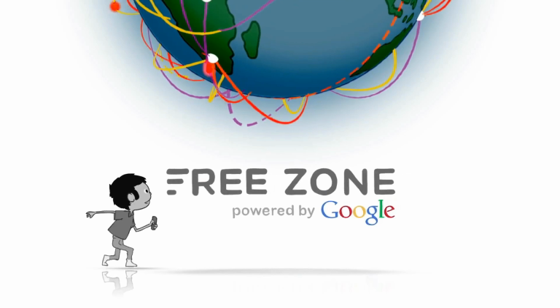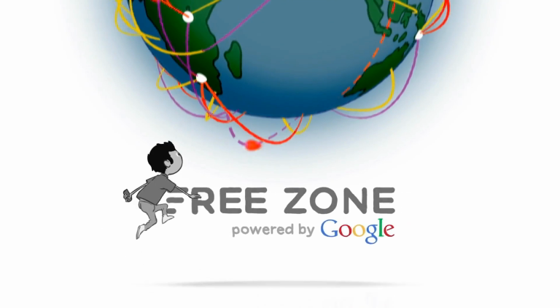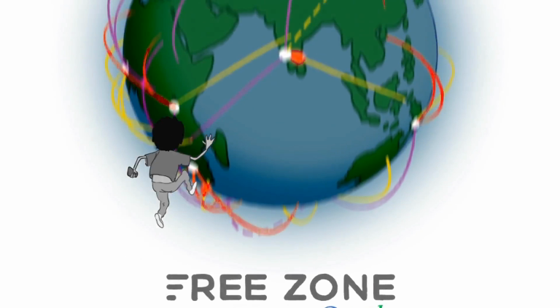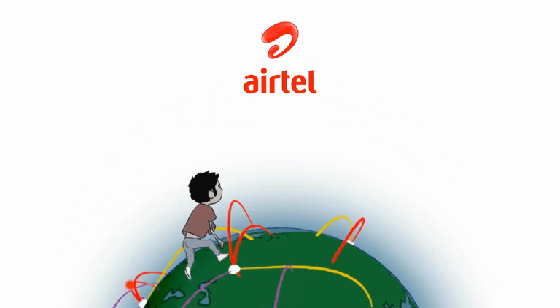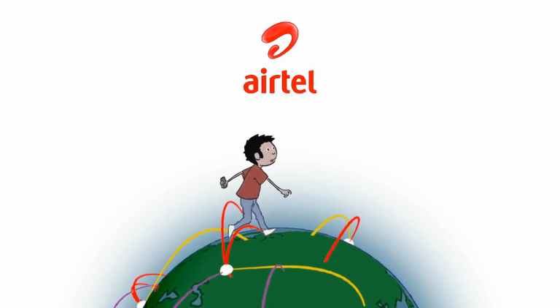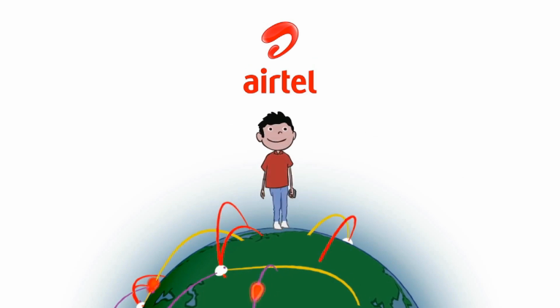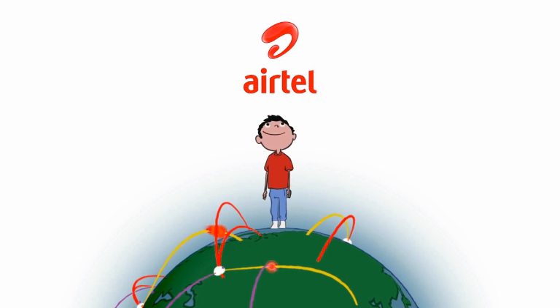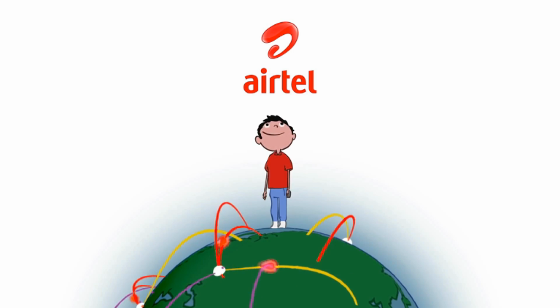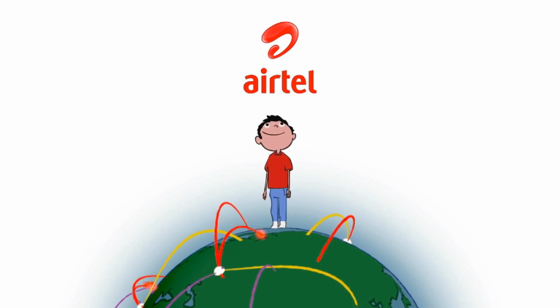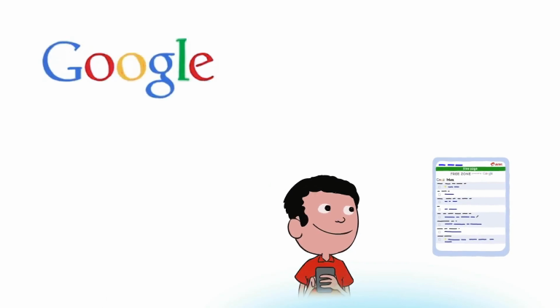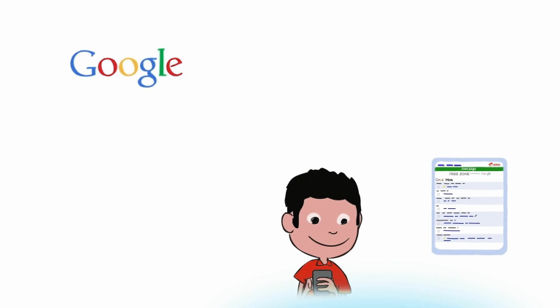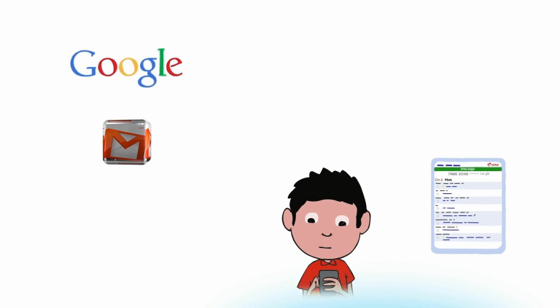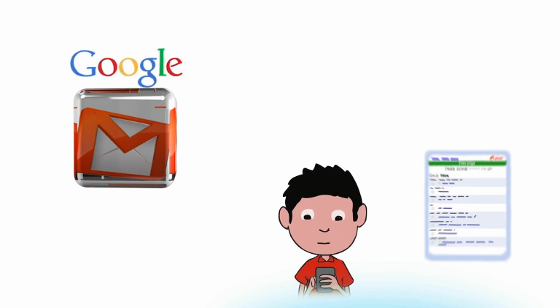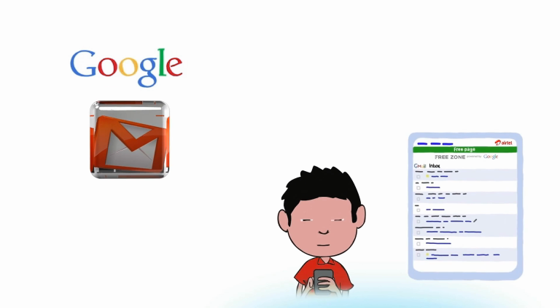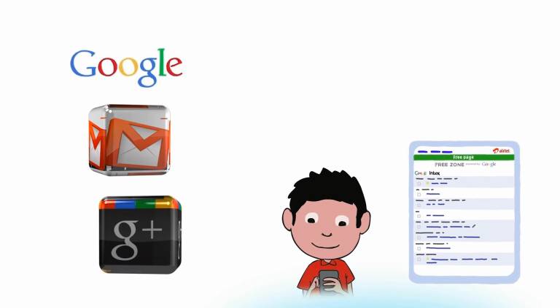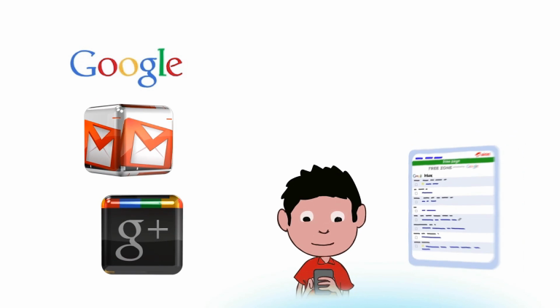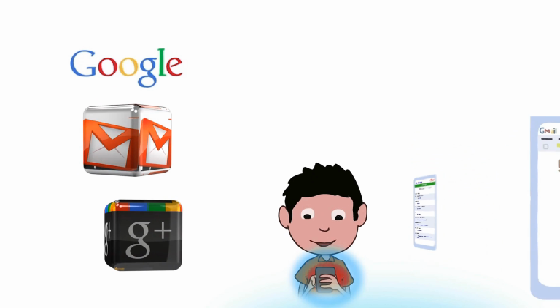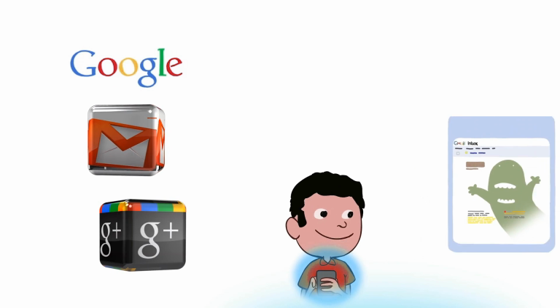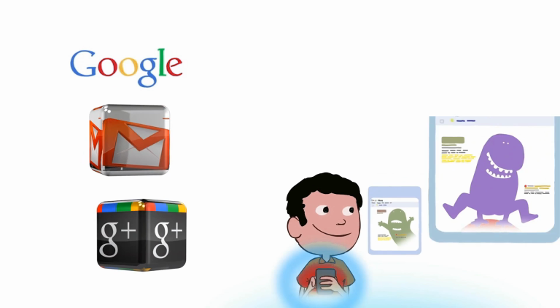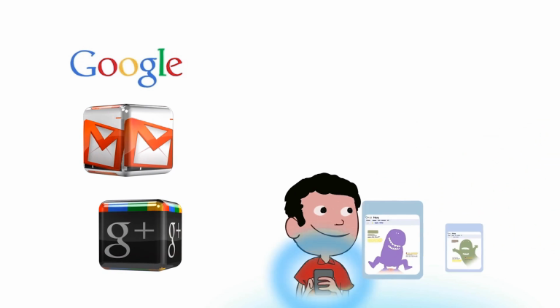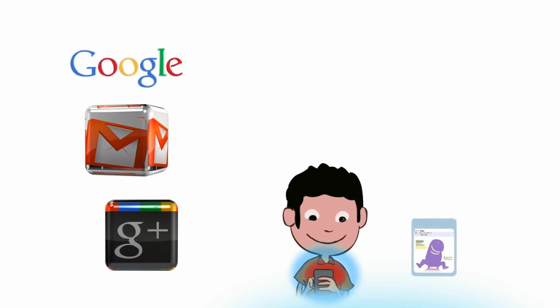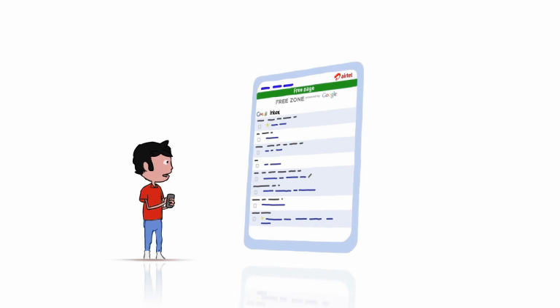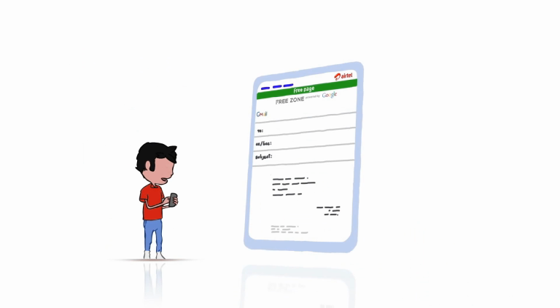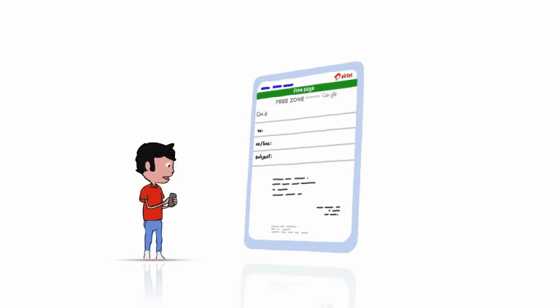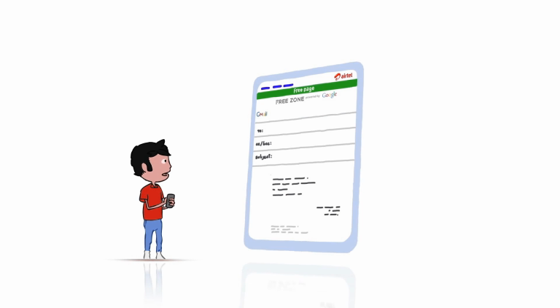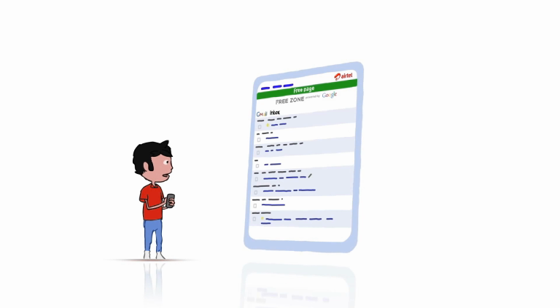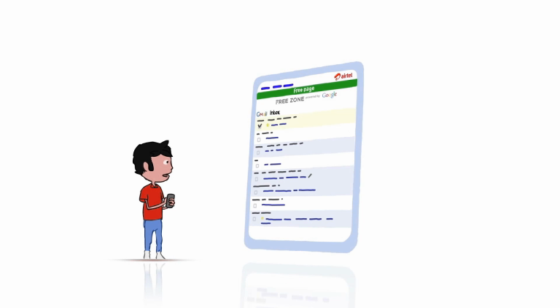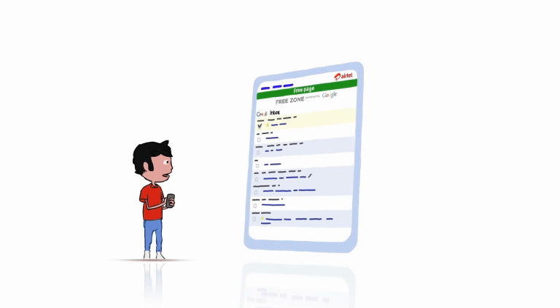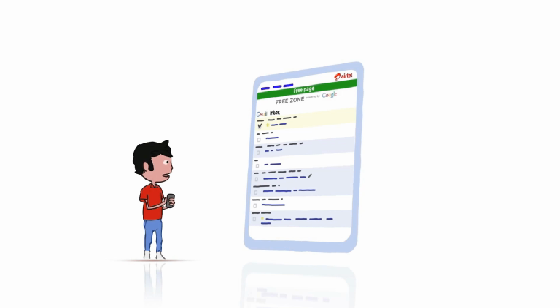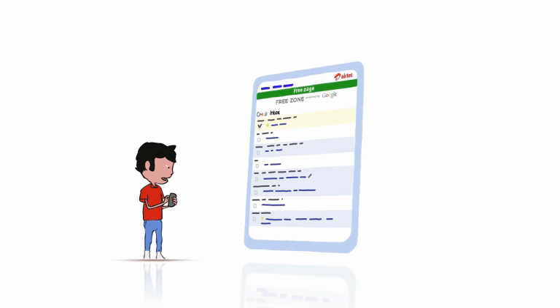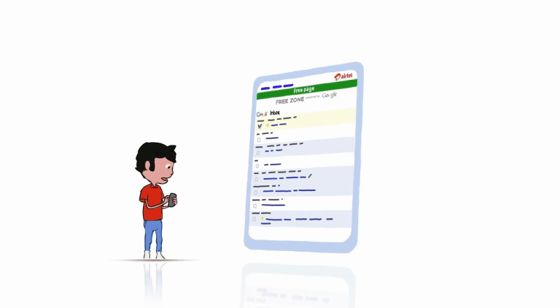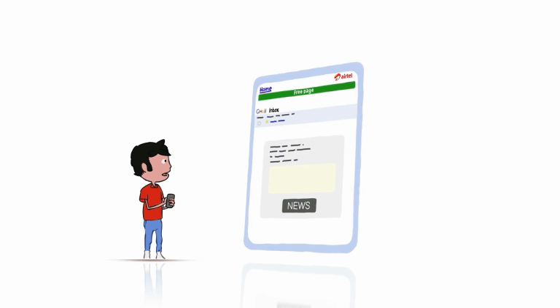Freezone is an exciting service that gives you access to Google Search, Gmail and Google Plus without incurring data charges. This means you can use Freezone even if you have not subscribed to a data plan.